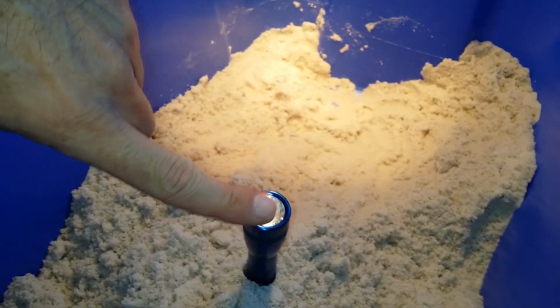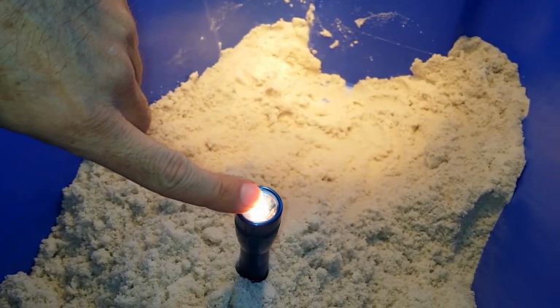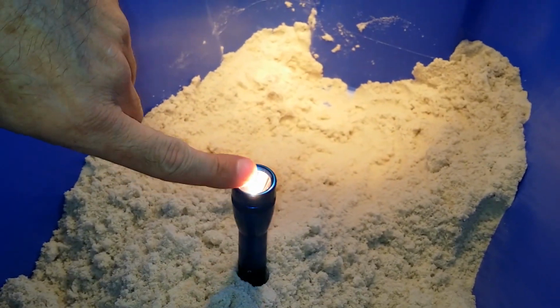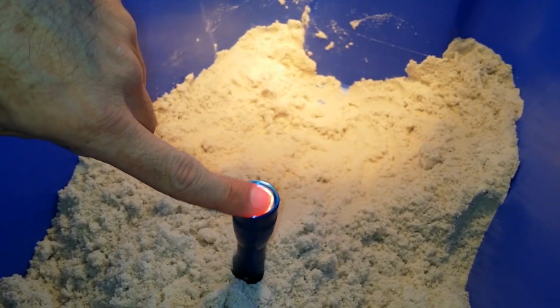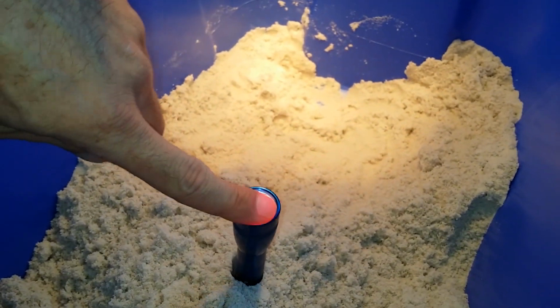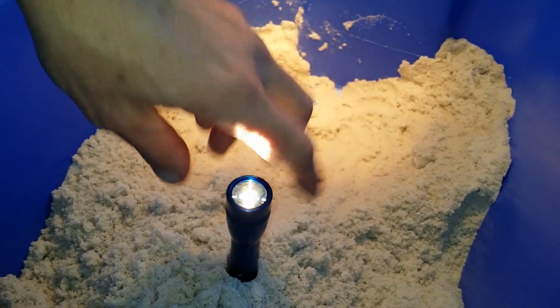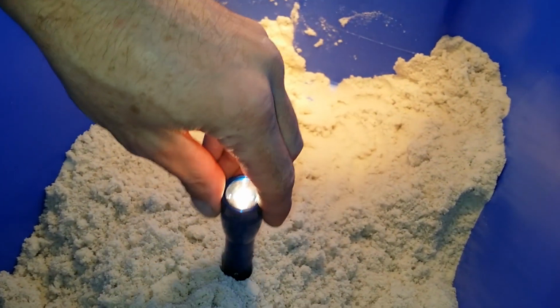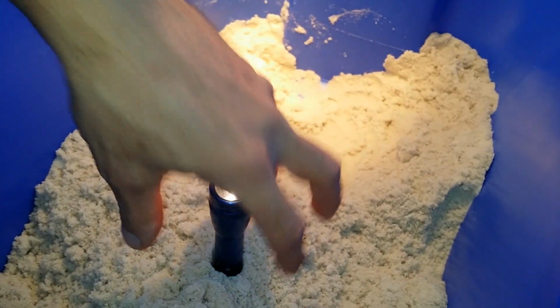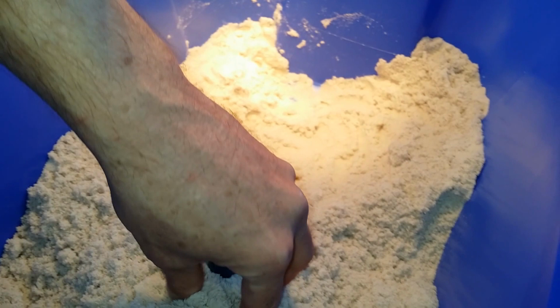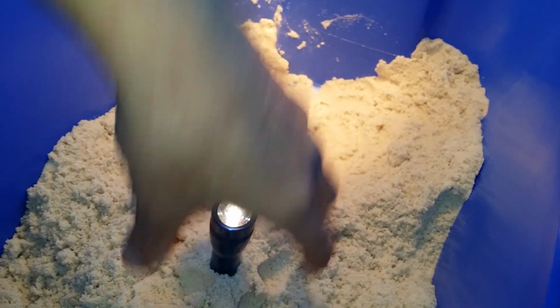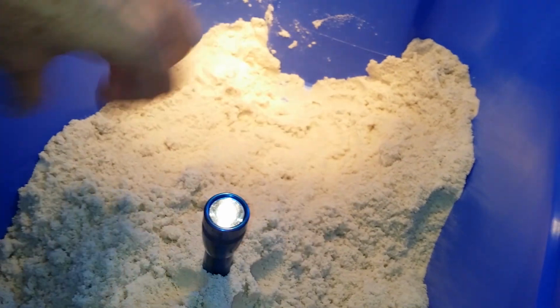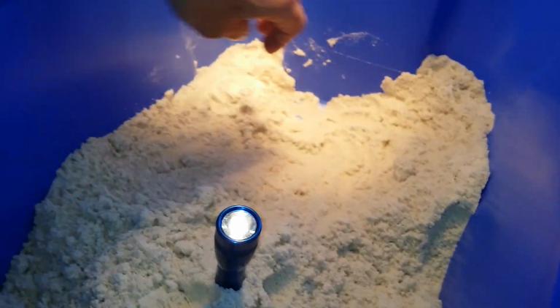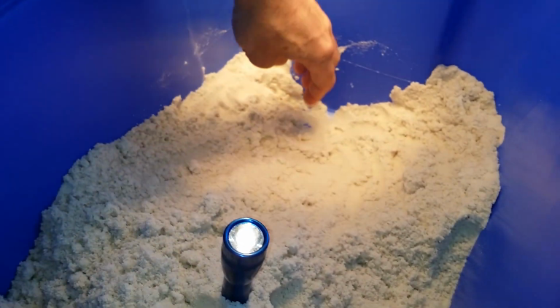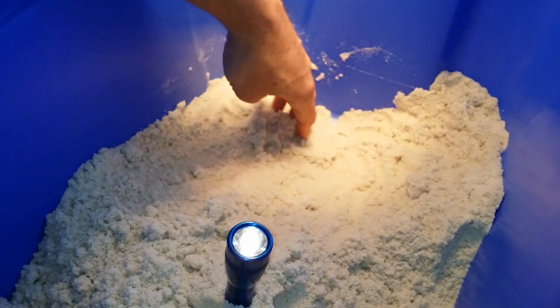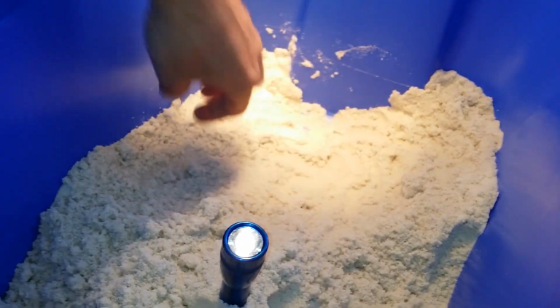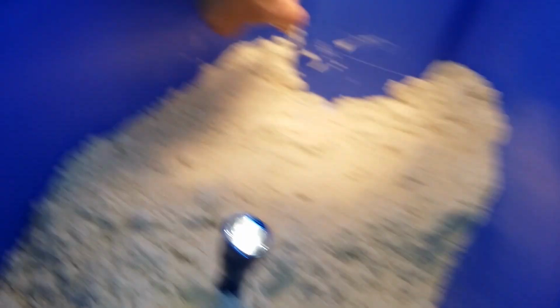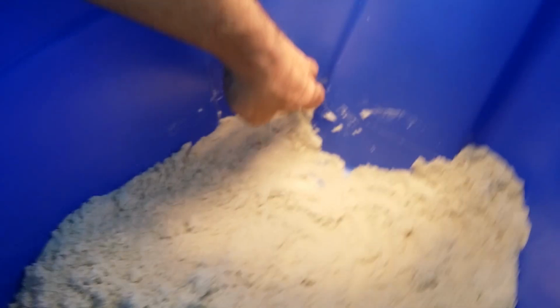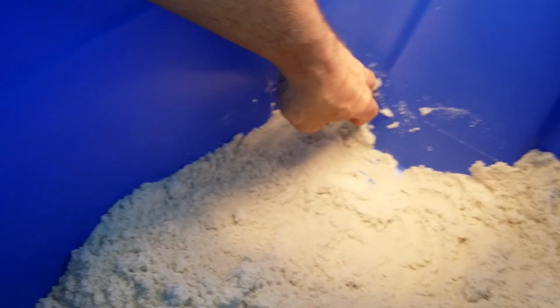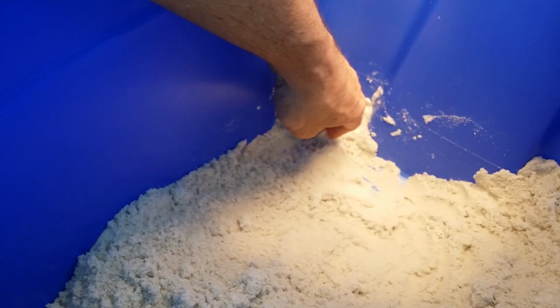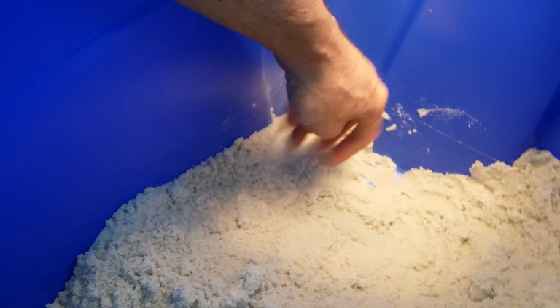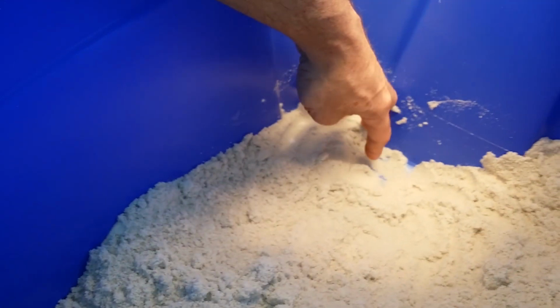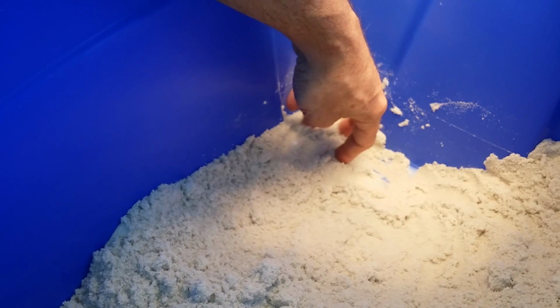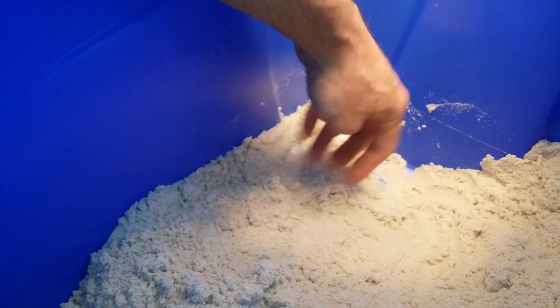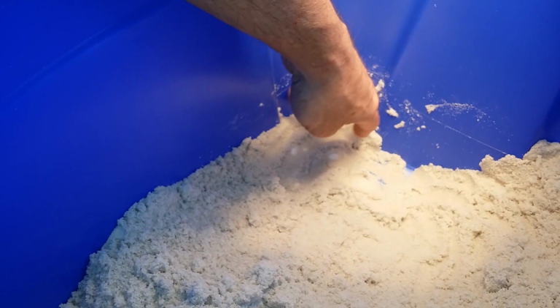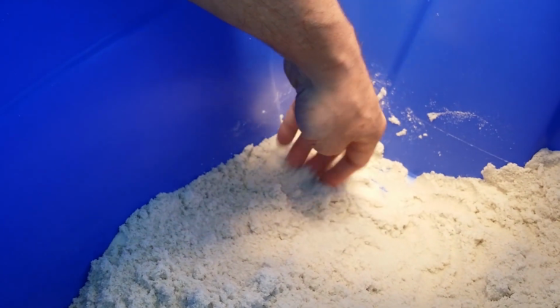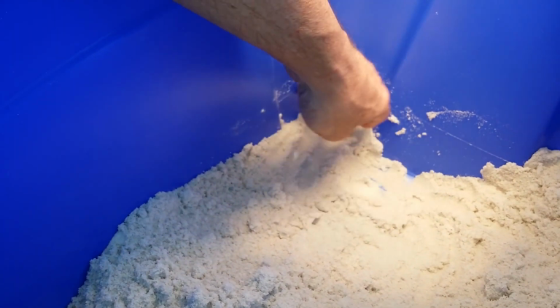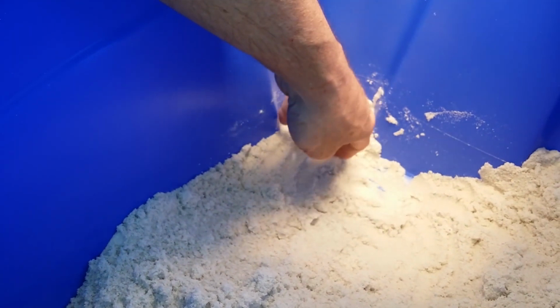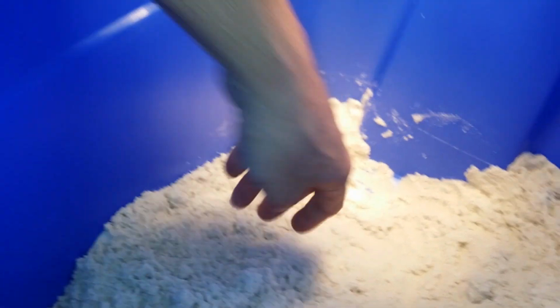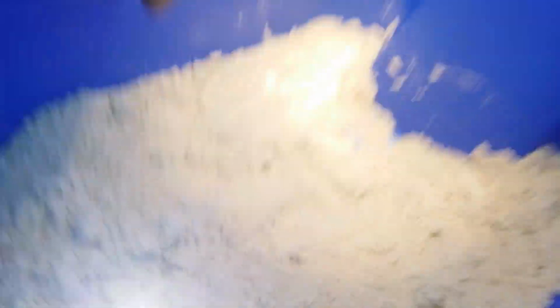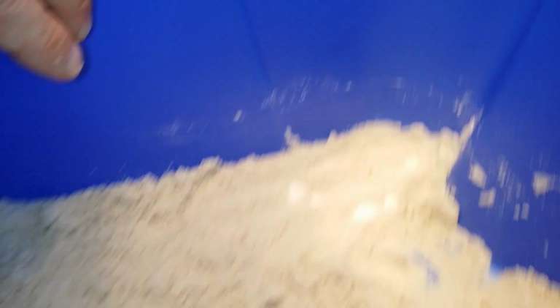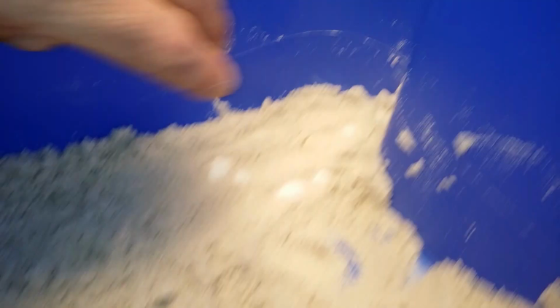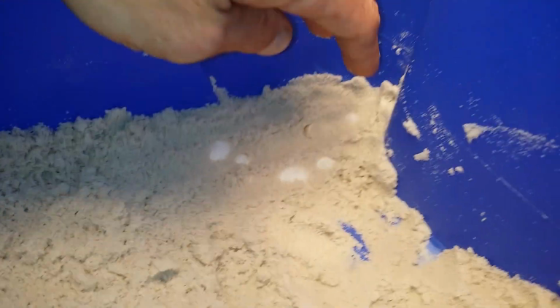What you do is you get yourself a flashlight. Mag lights are really good. And then you carefully go into where your dragon's been digging in the lay bin and you slowly start to move the sand apart.